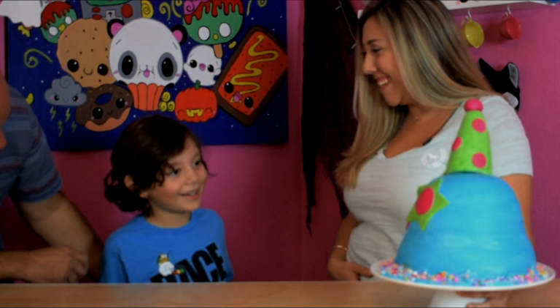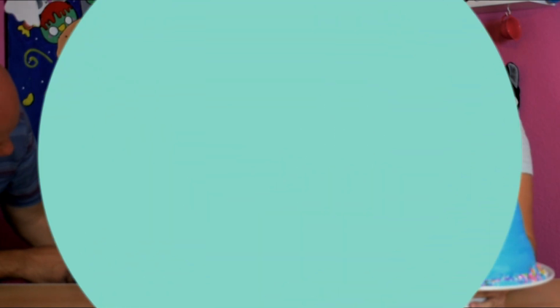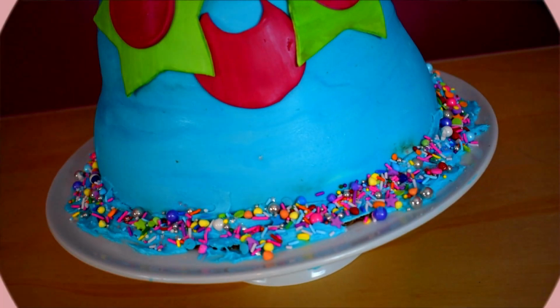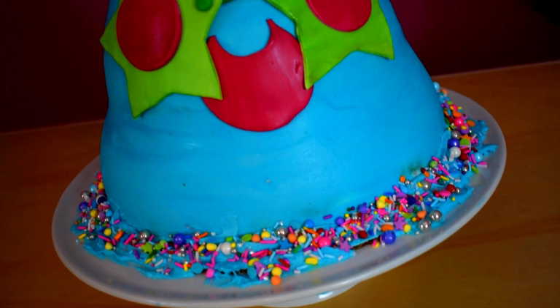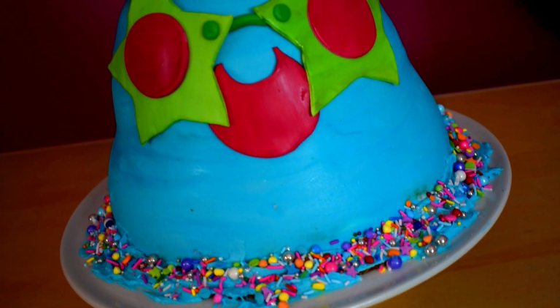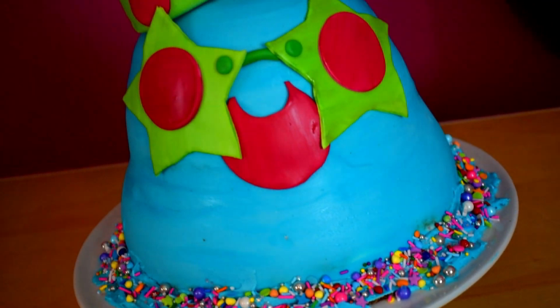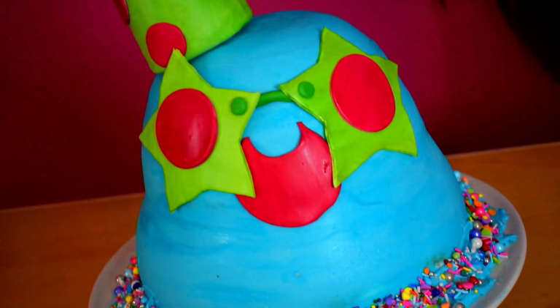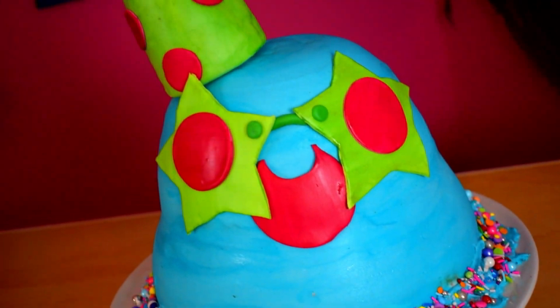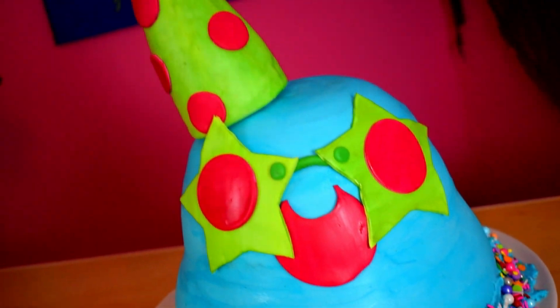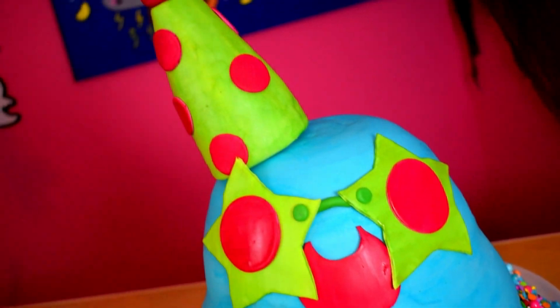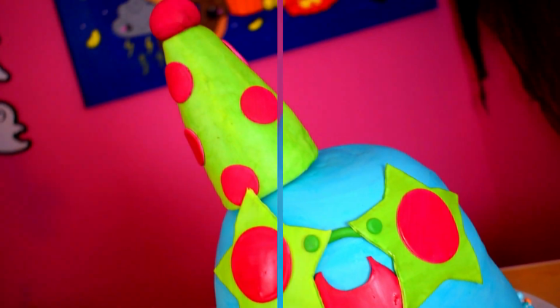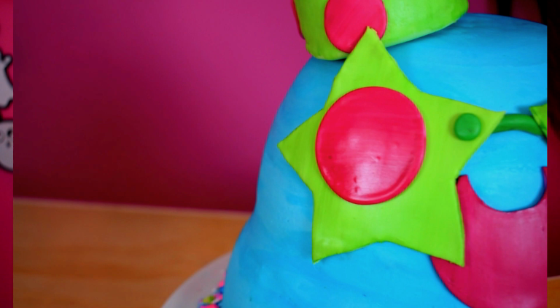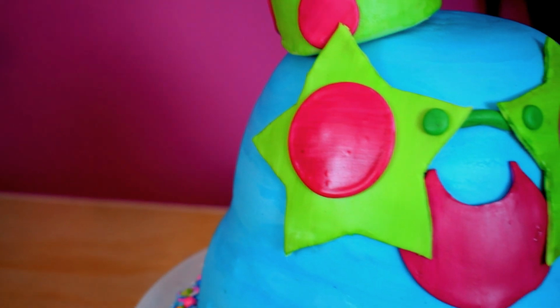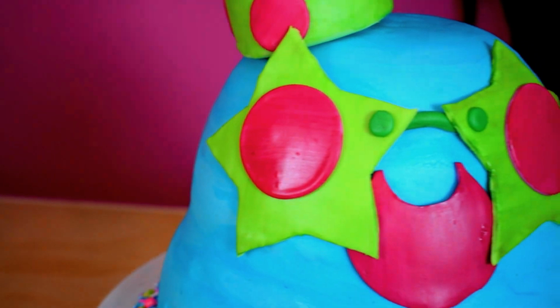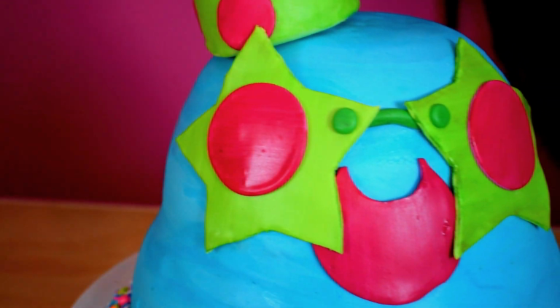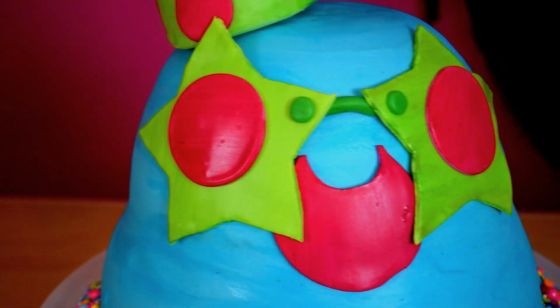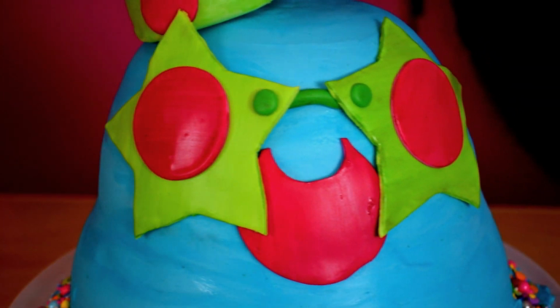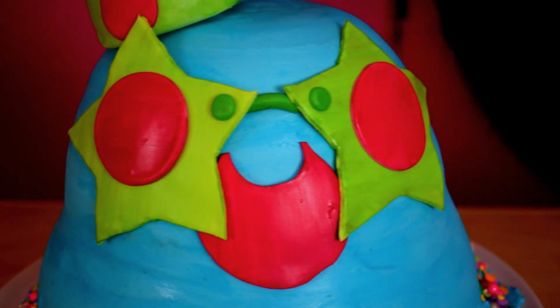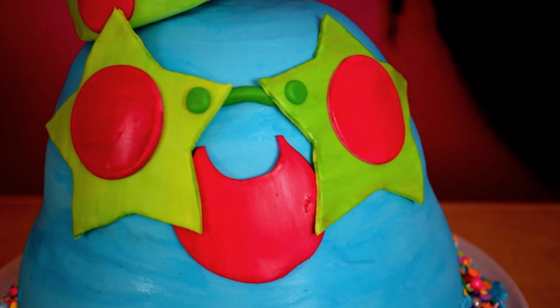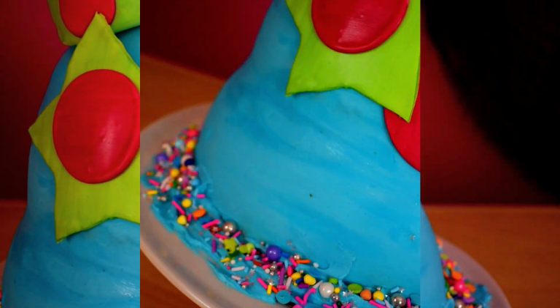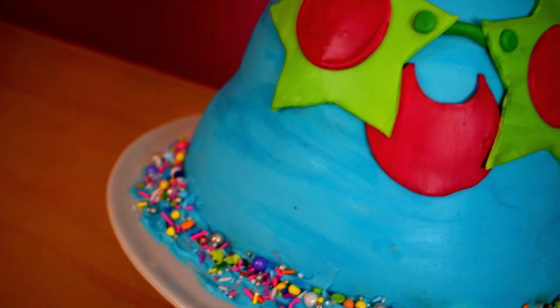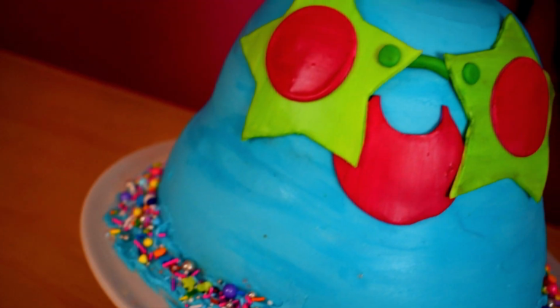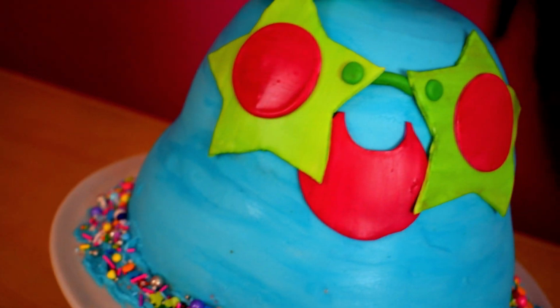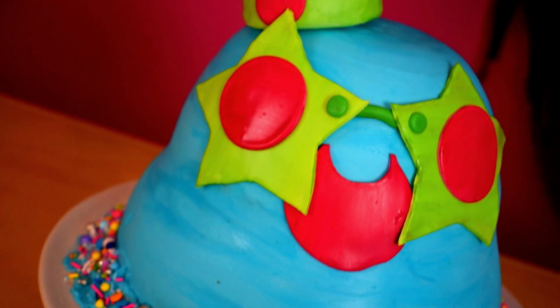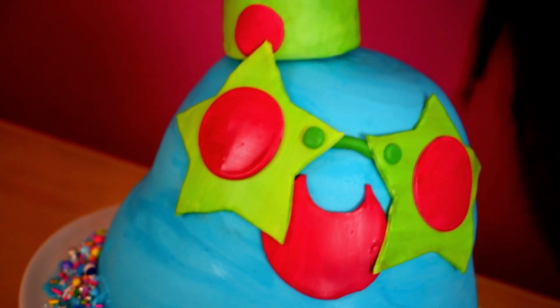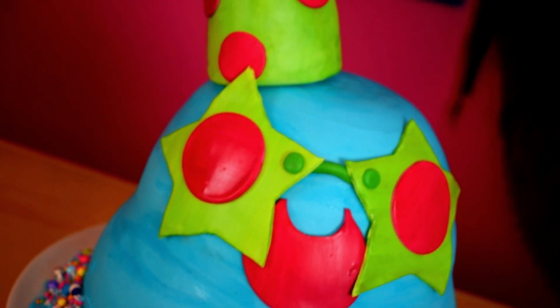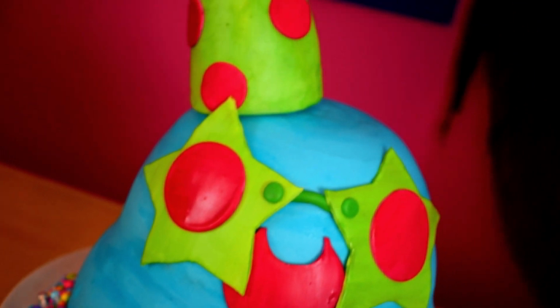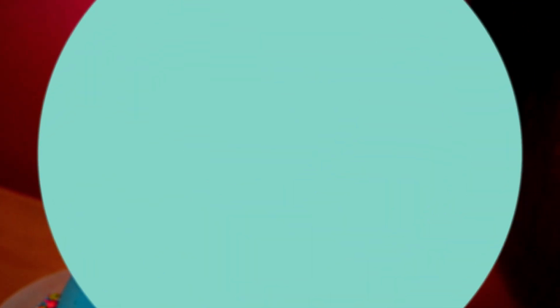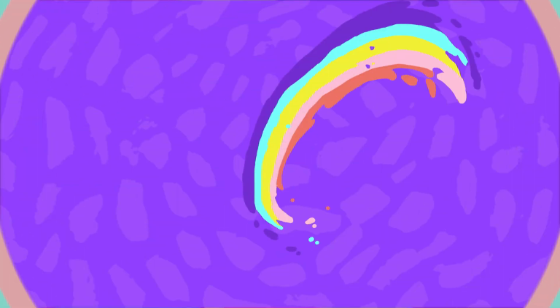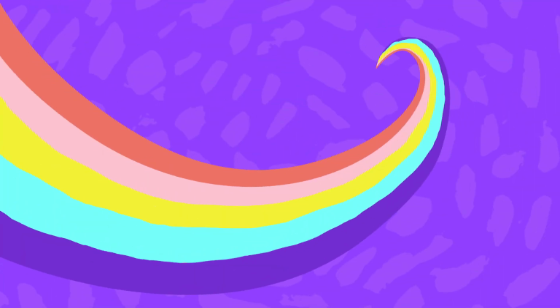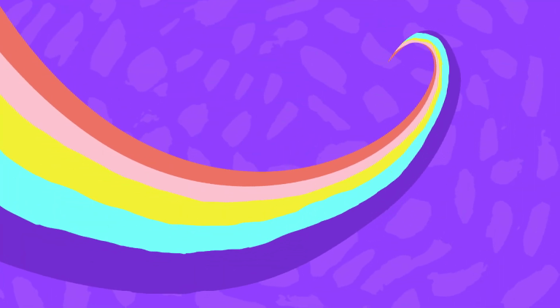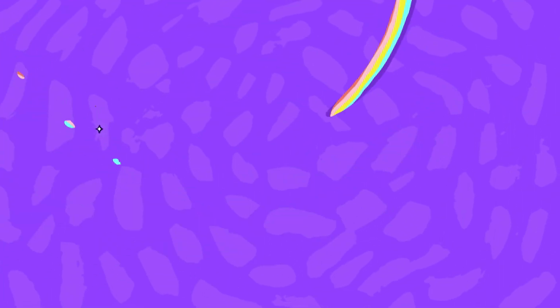Thank you guys so much for watching this video. I hope you enjoyed it — even though I was stressed out for a bit, in the end the cake looked great and my son absolutely loved it. See you next time, bye bye guys!